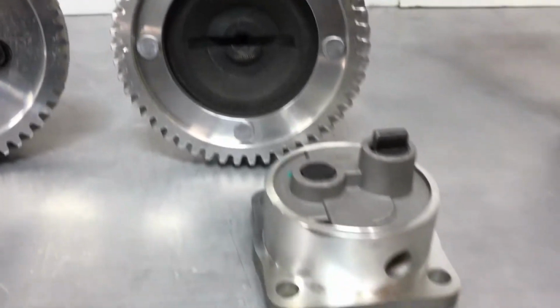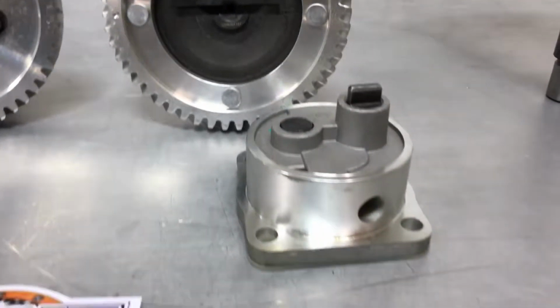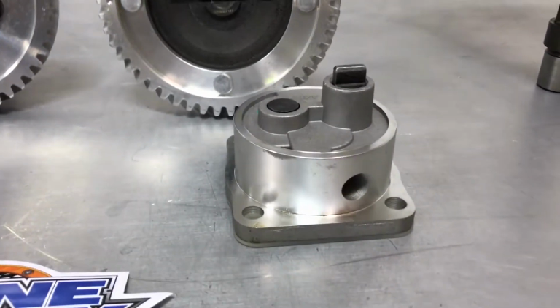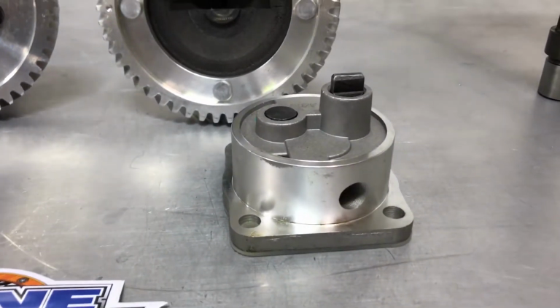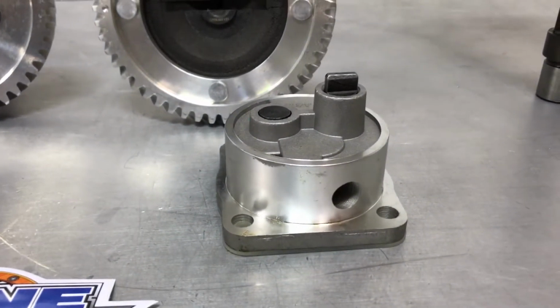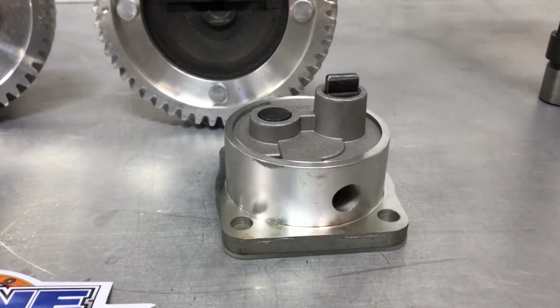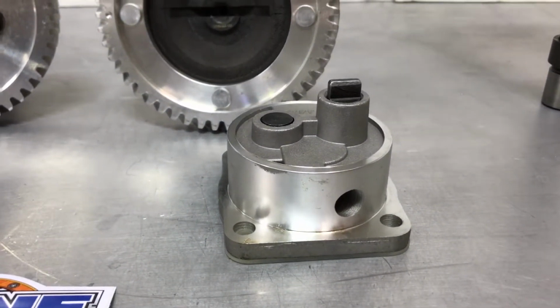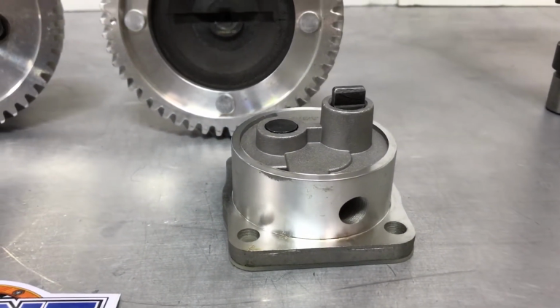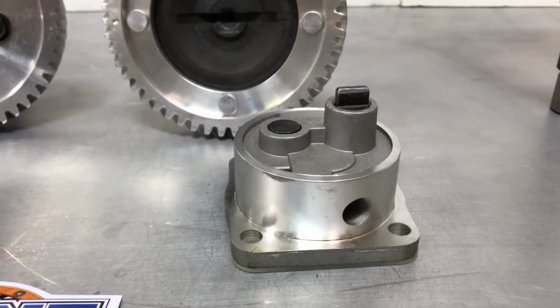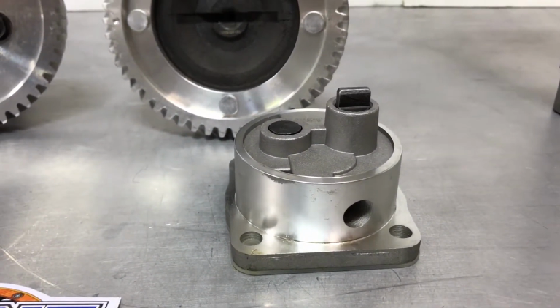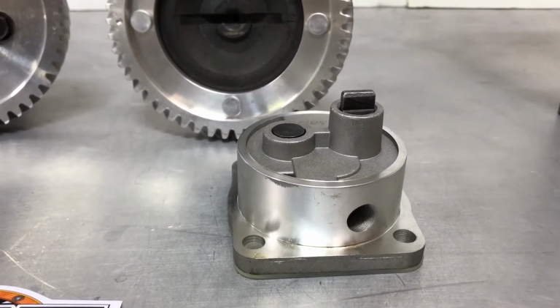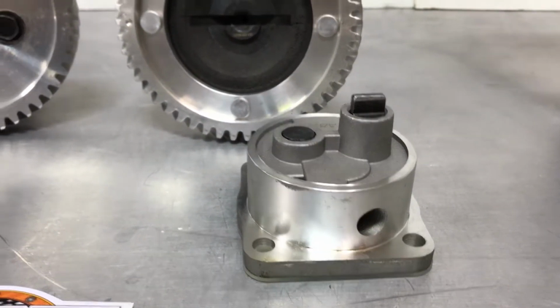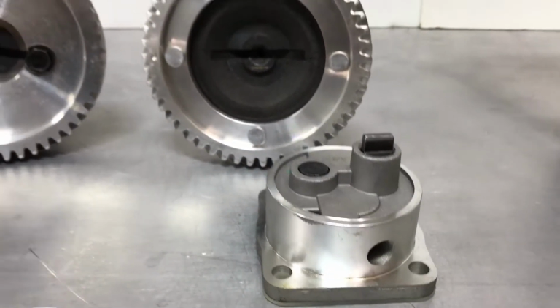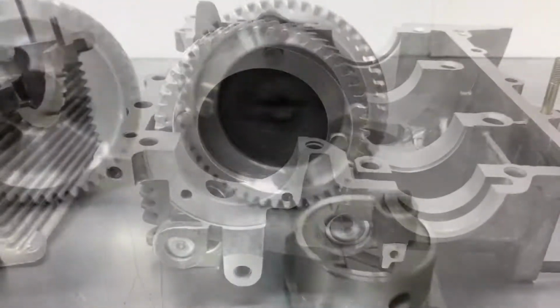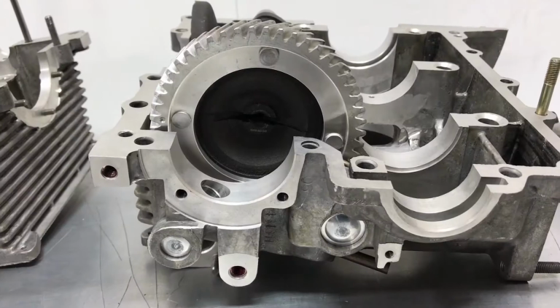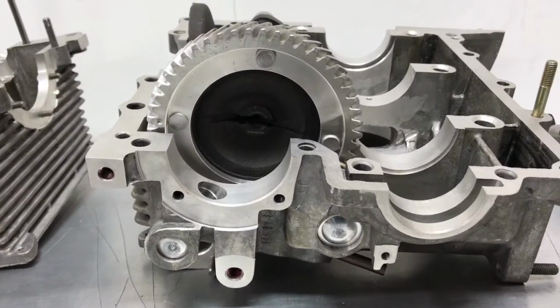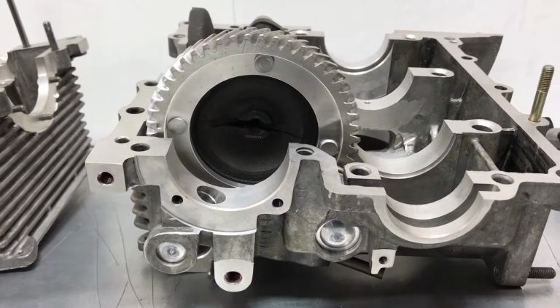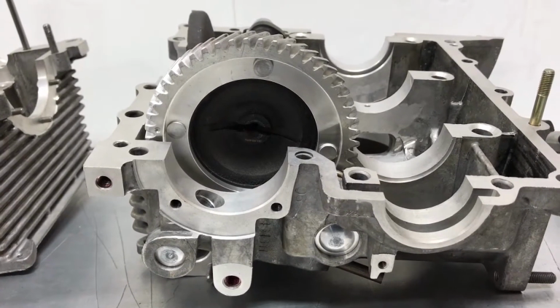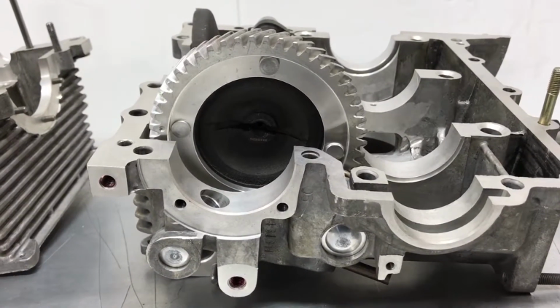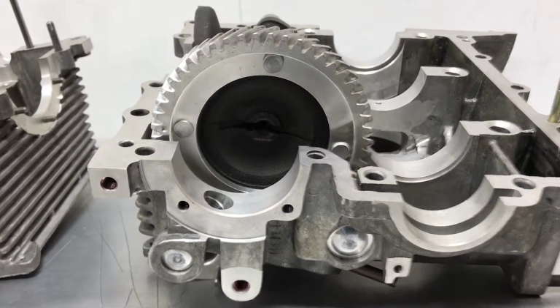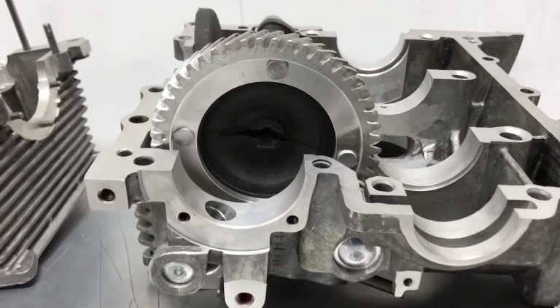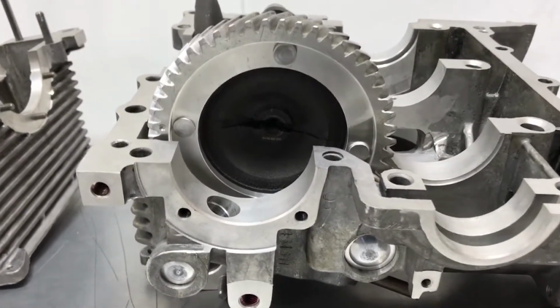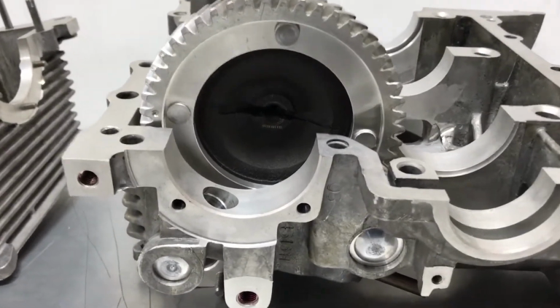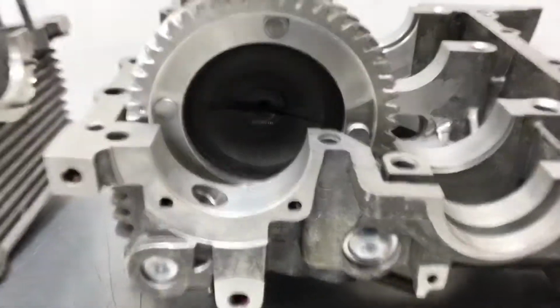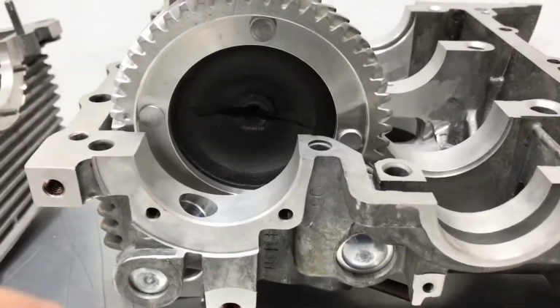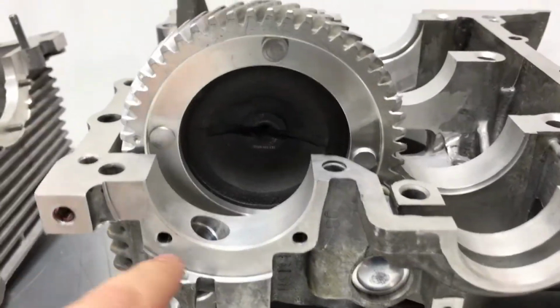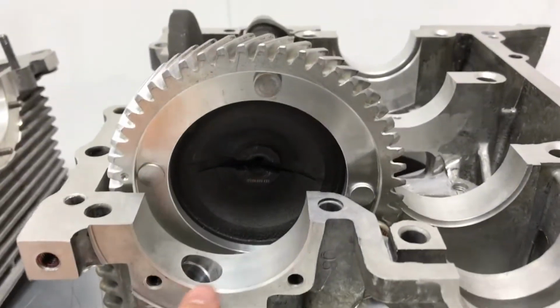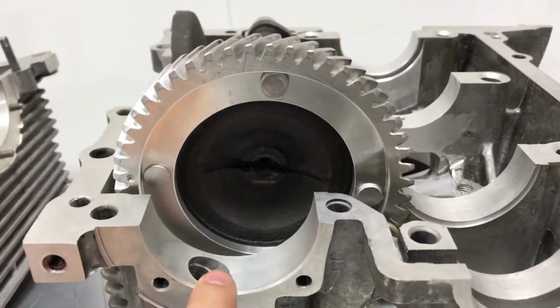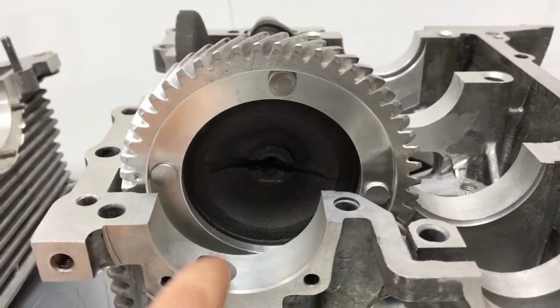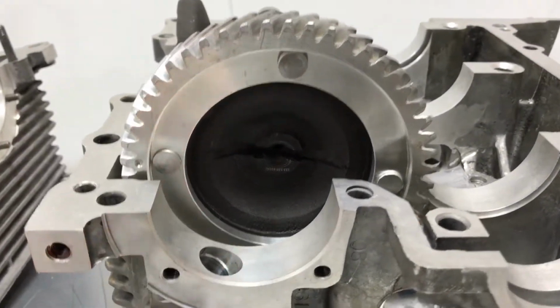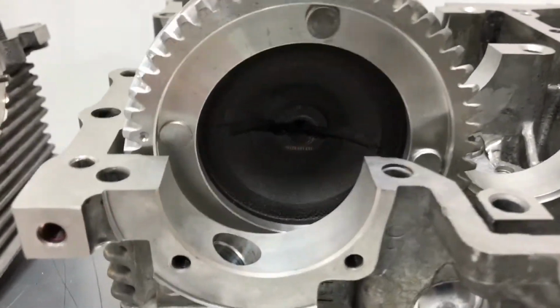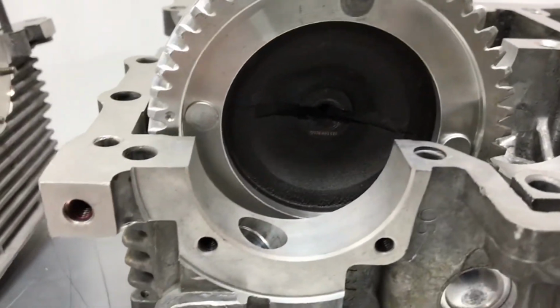Dished cams use a late style oil pump. If you have an assembled block you can check the cam style by removing the oil pump.